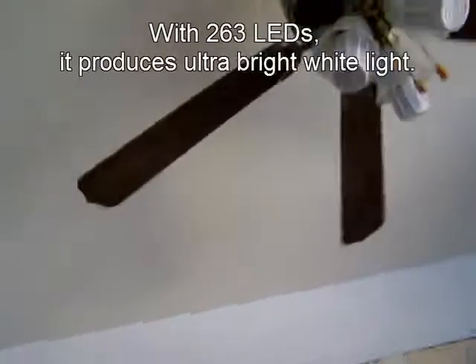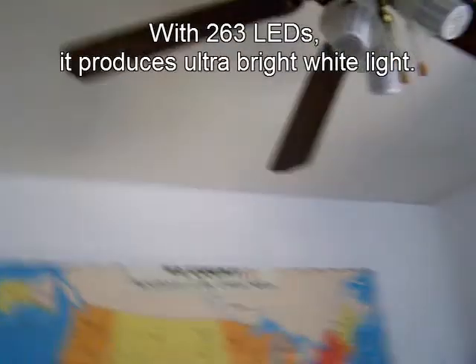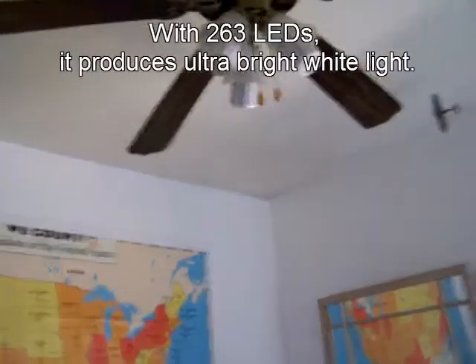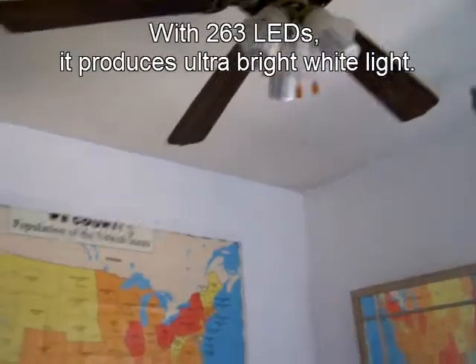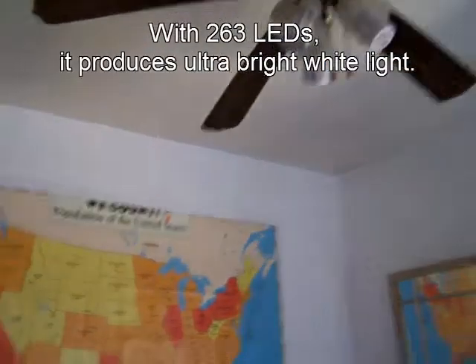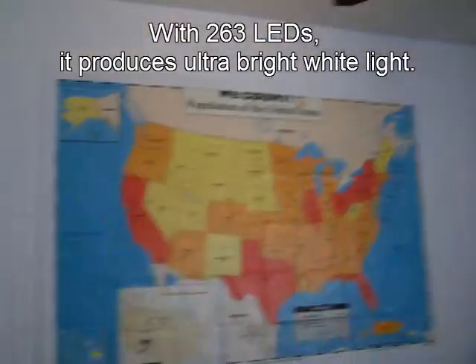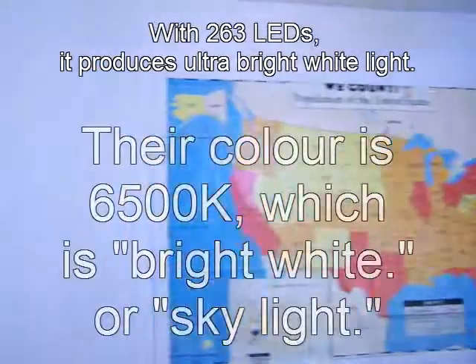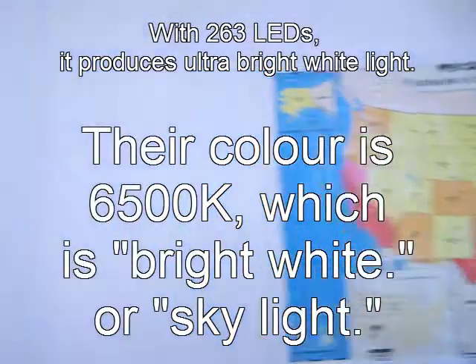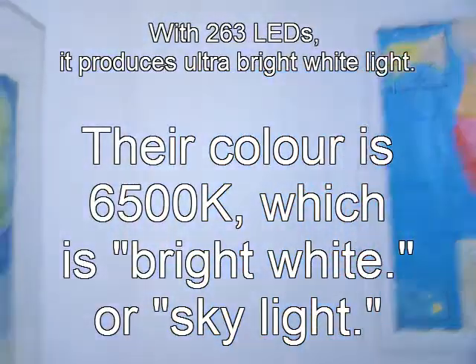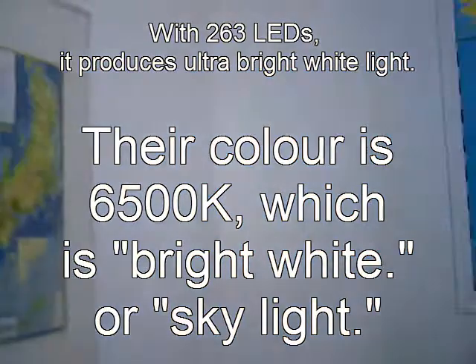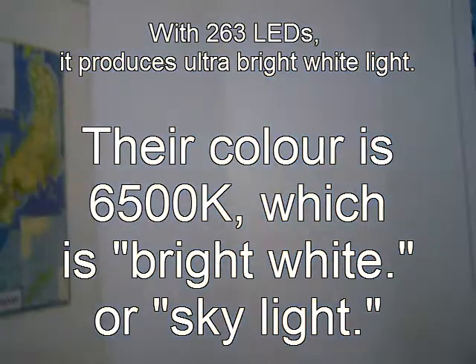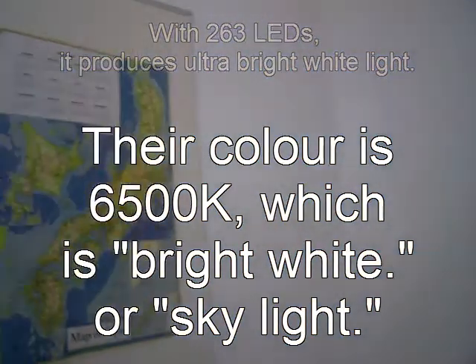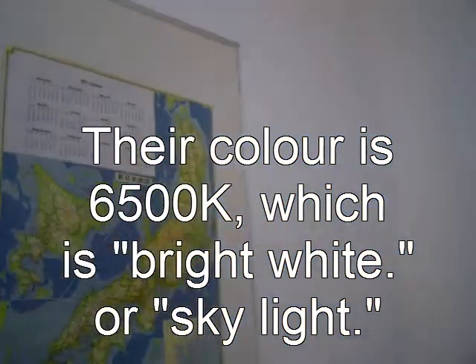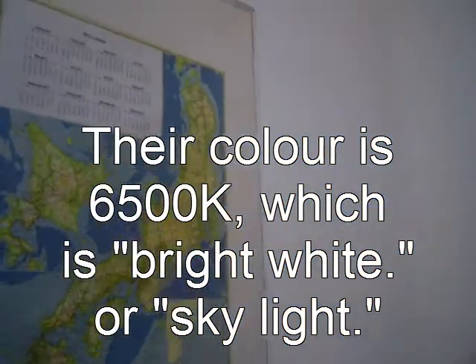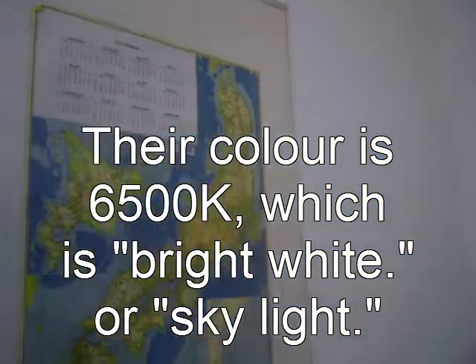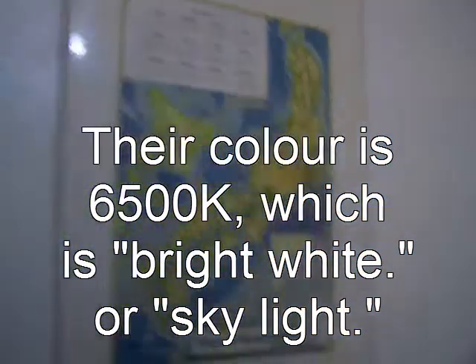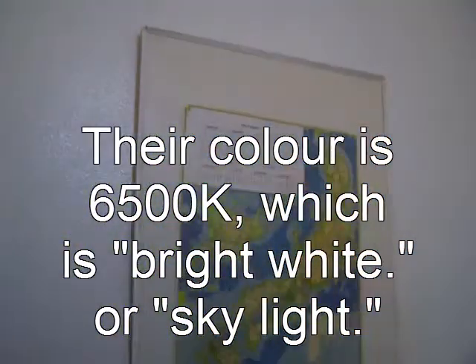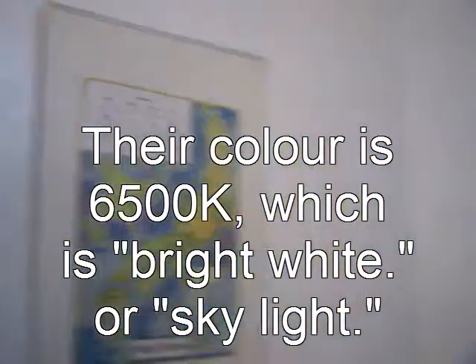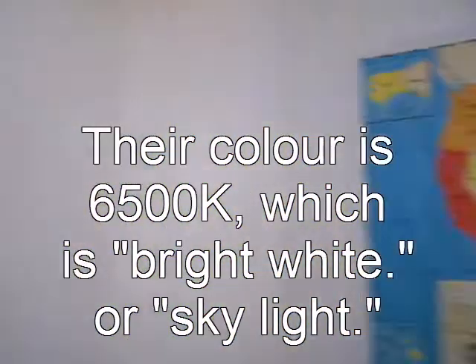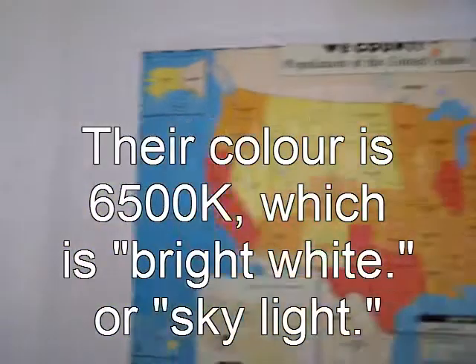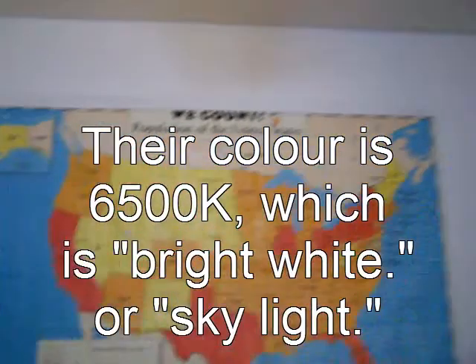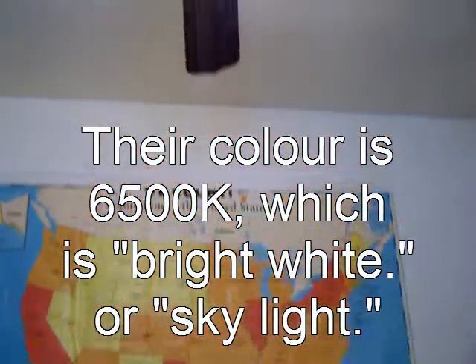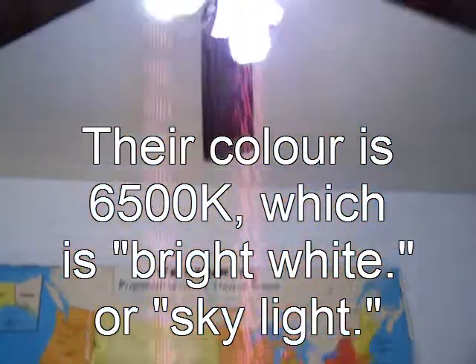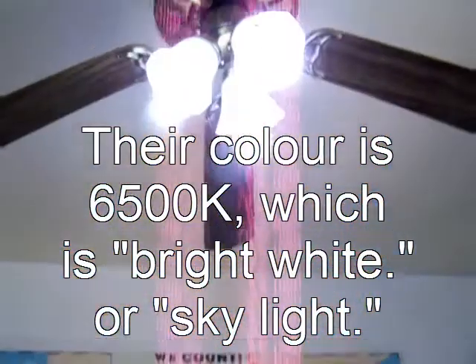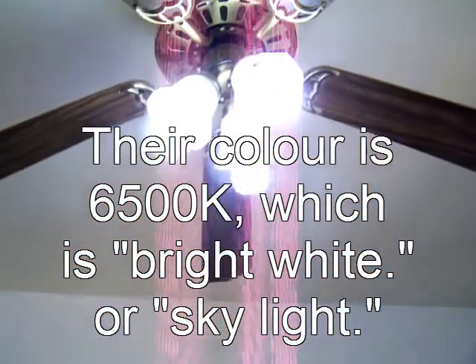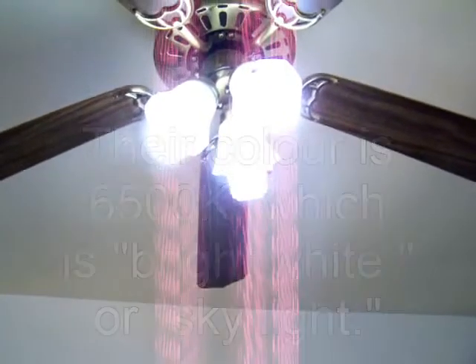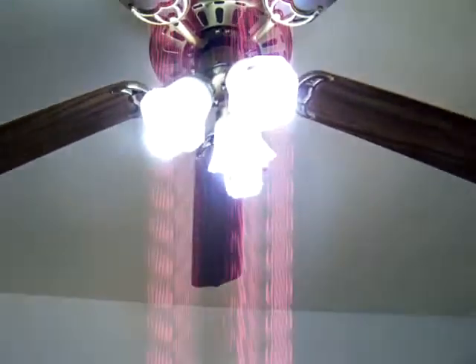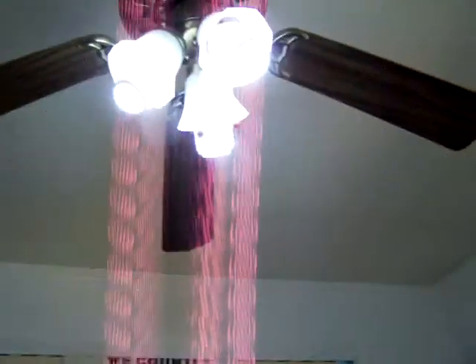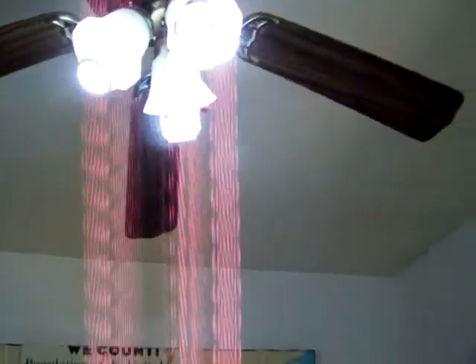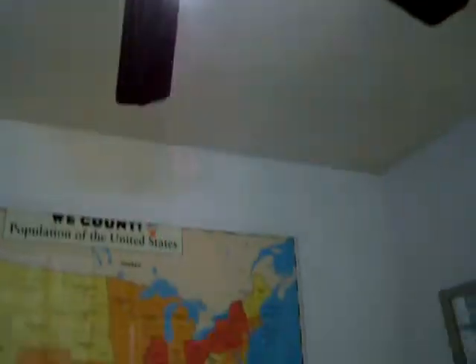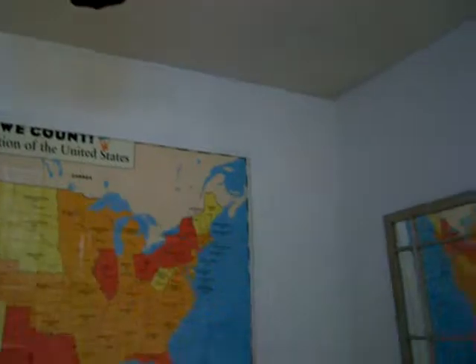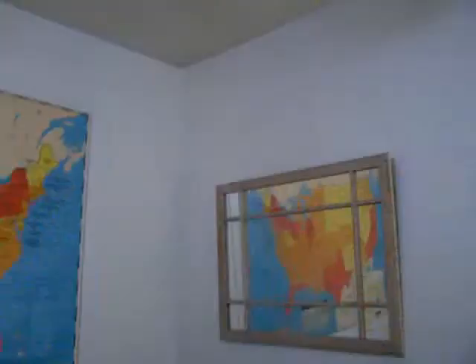Turn them on. As you can see, it illuminates the room very nicely. And that's their color there — that really bright, sky-bright color.